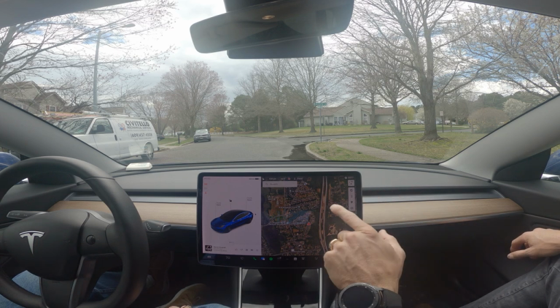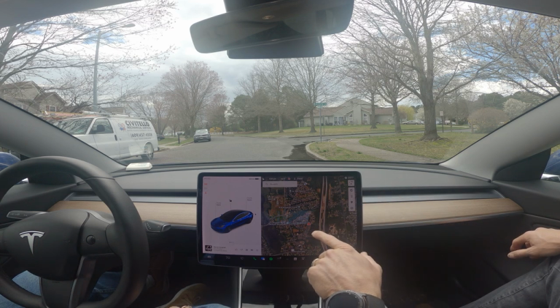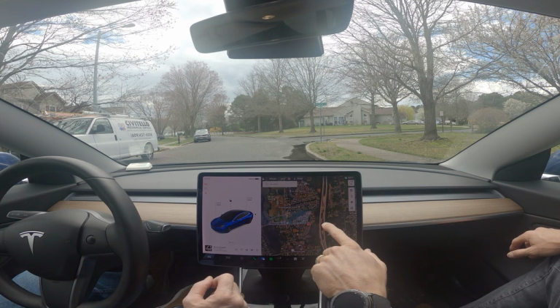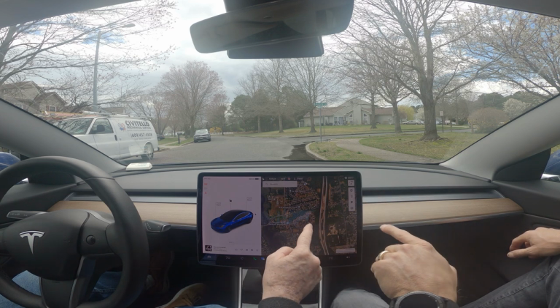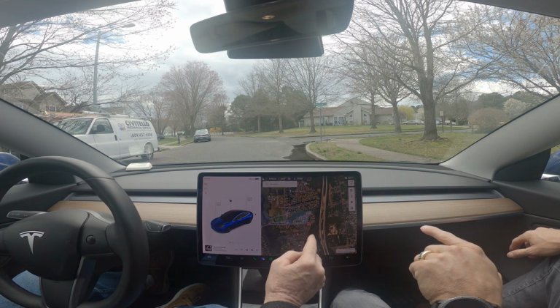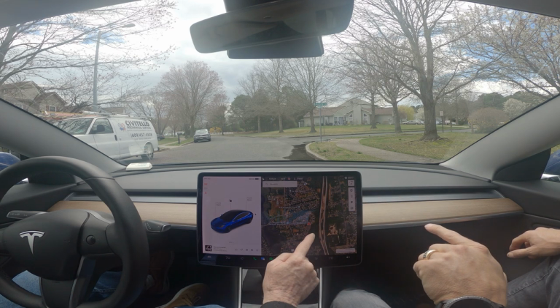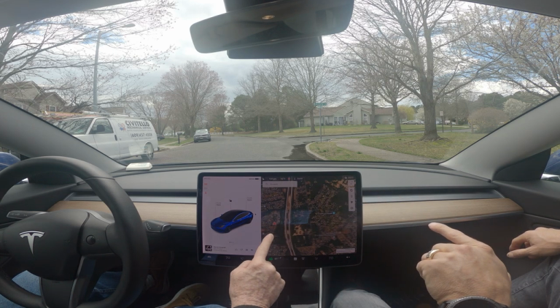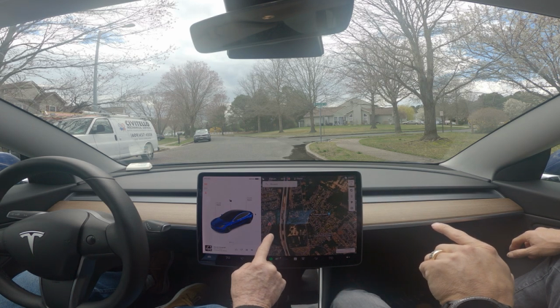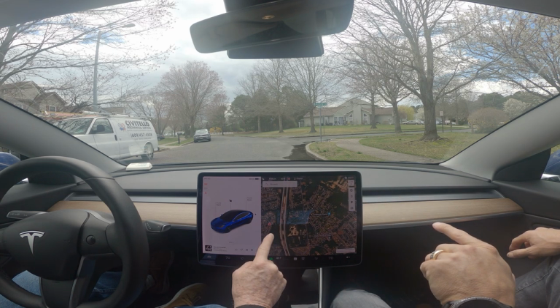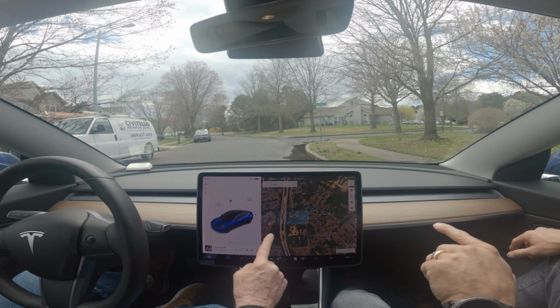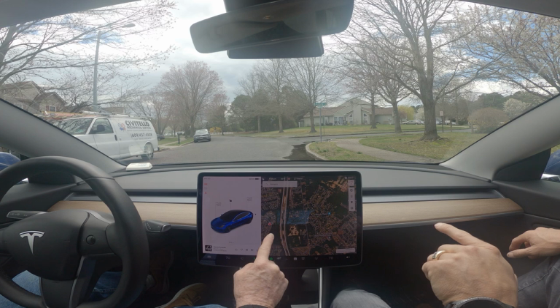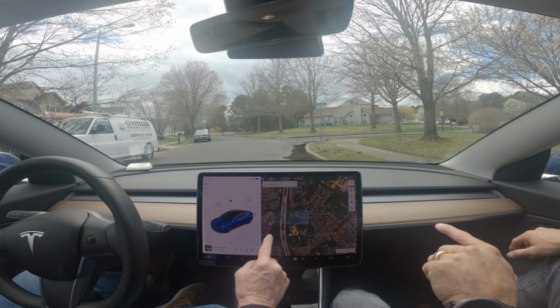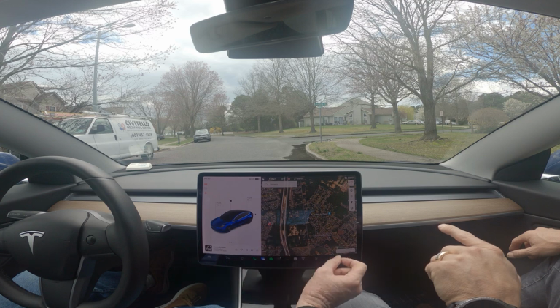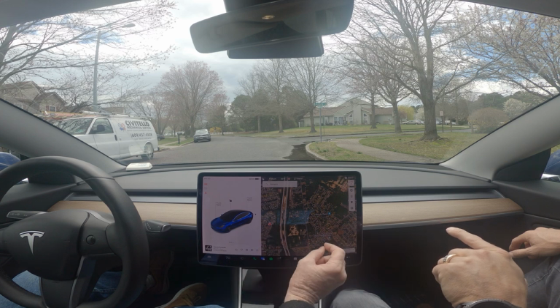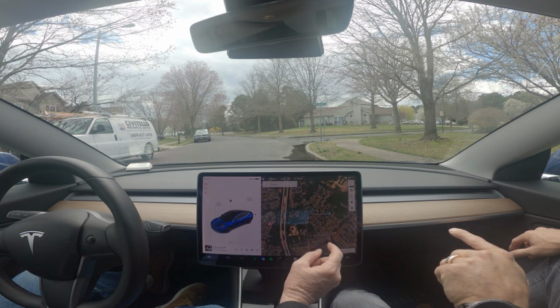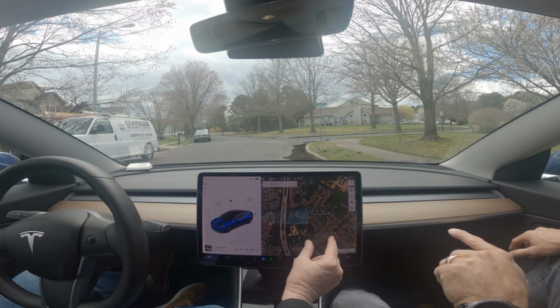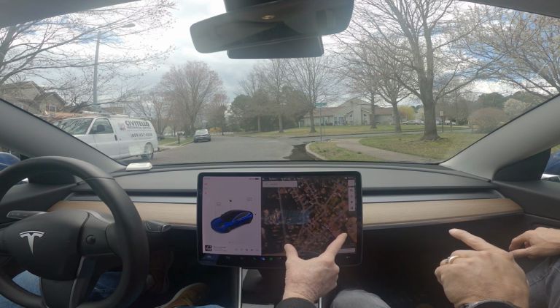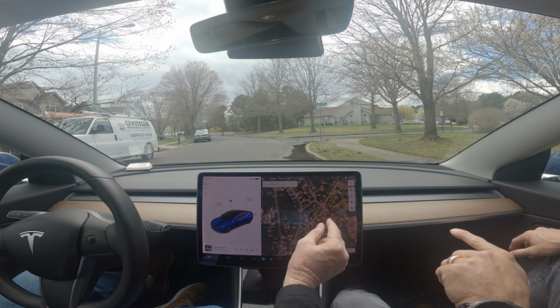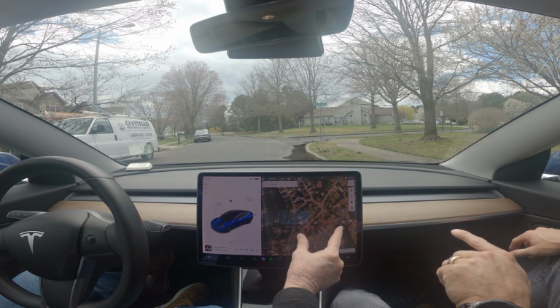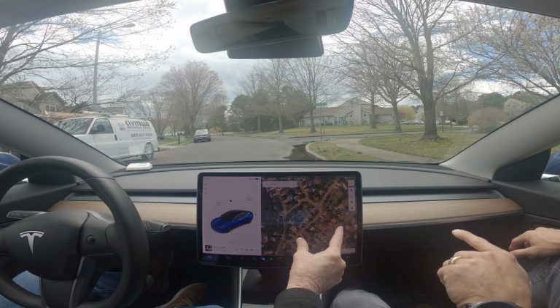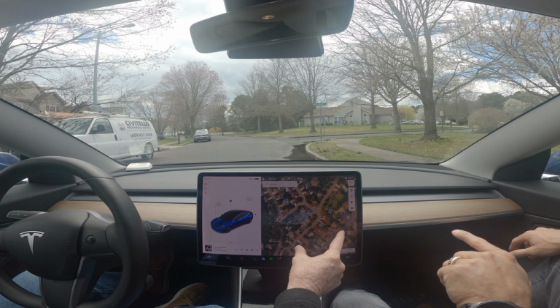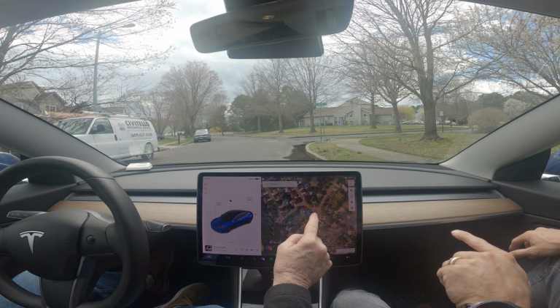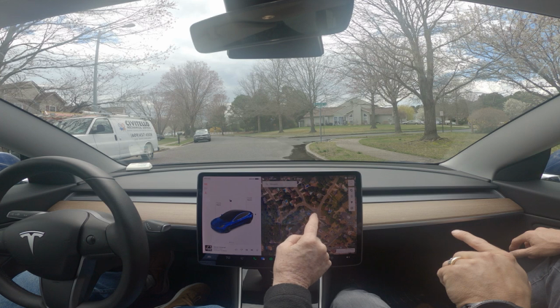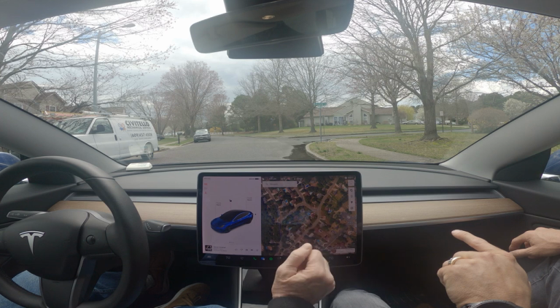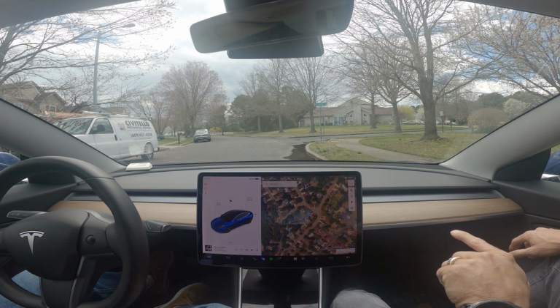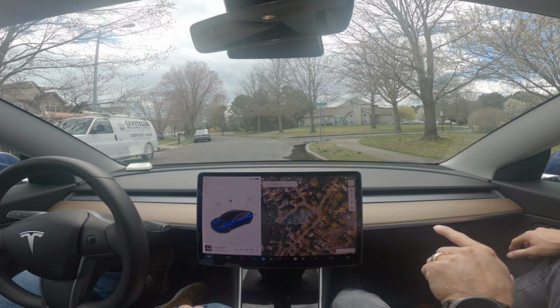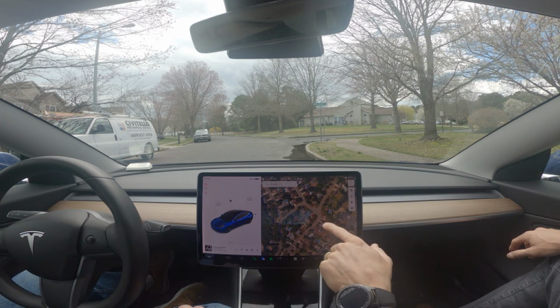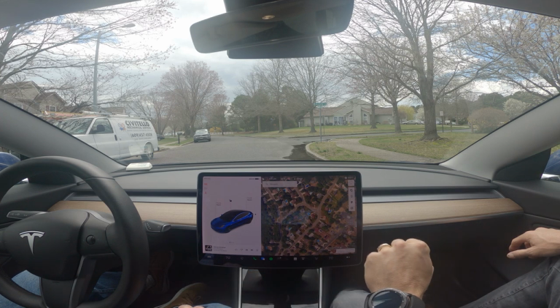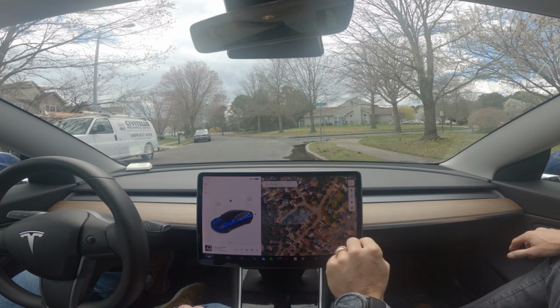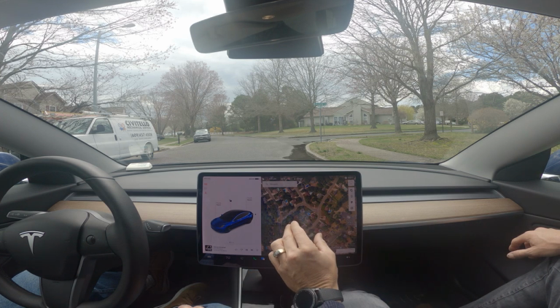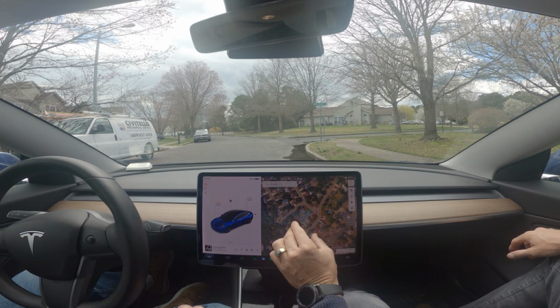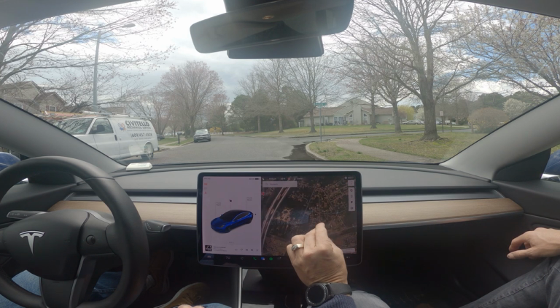Now we're here, and you're right over here. This is at the neighborhood — my gosh, look at that, look how accurate that is.